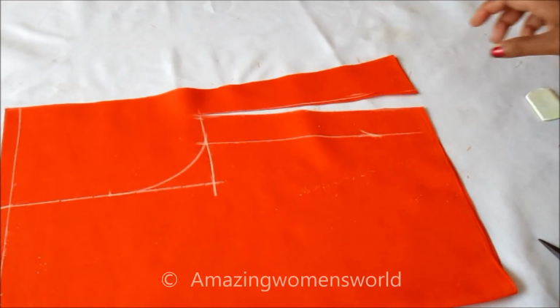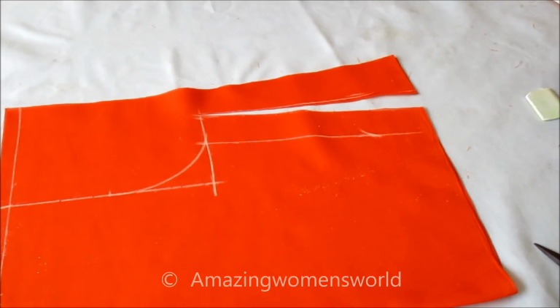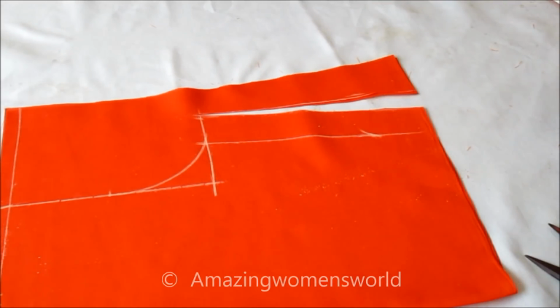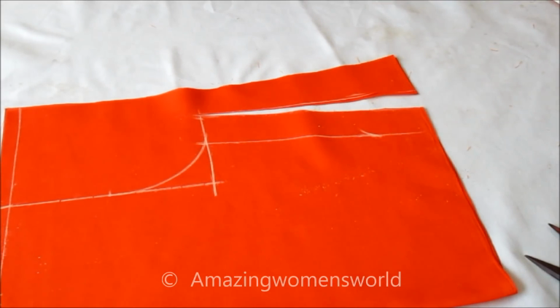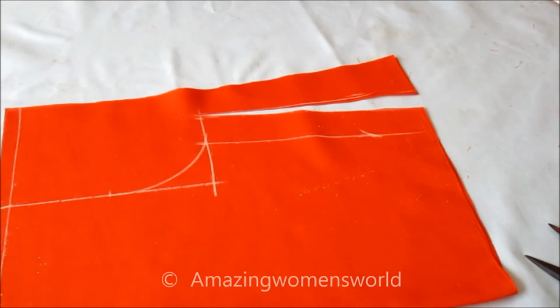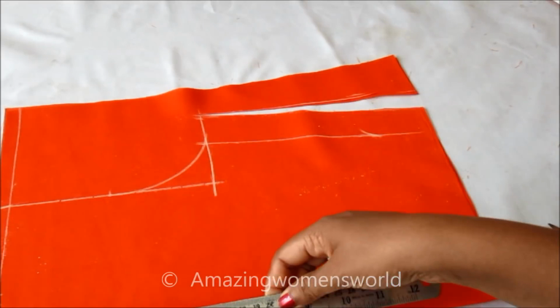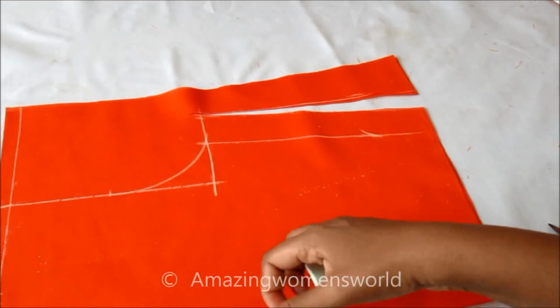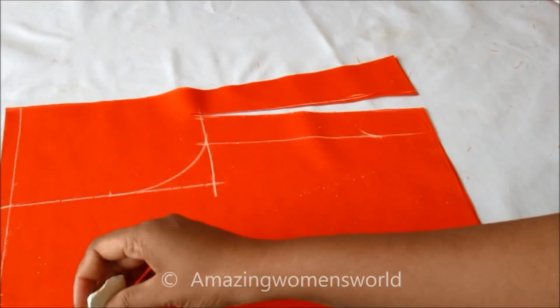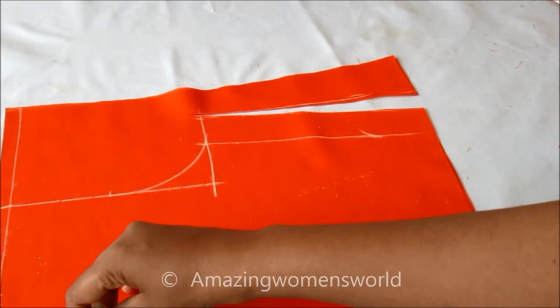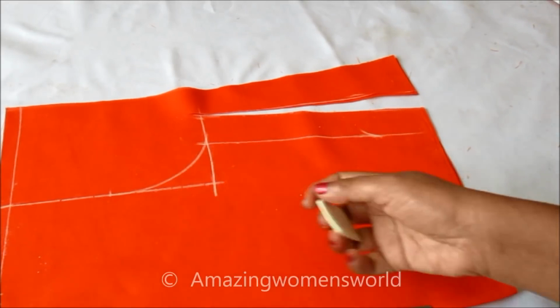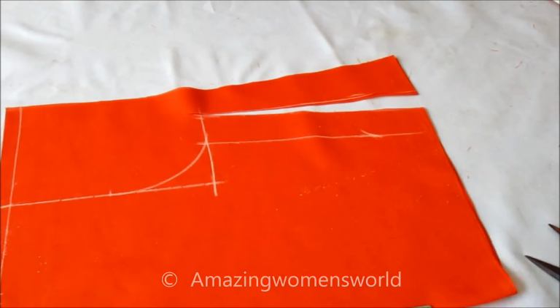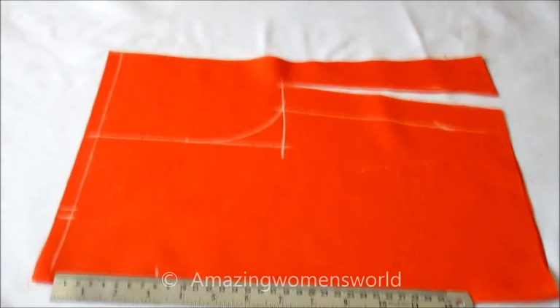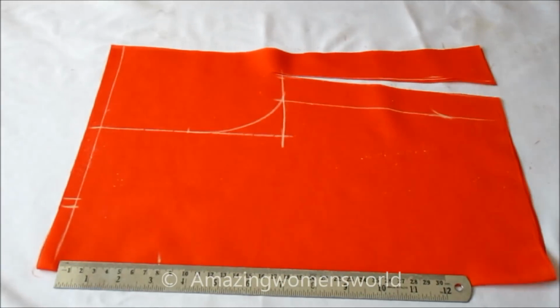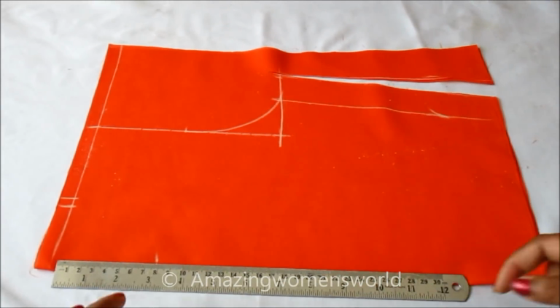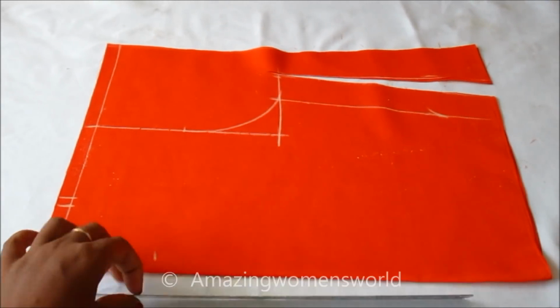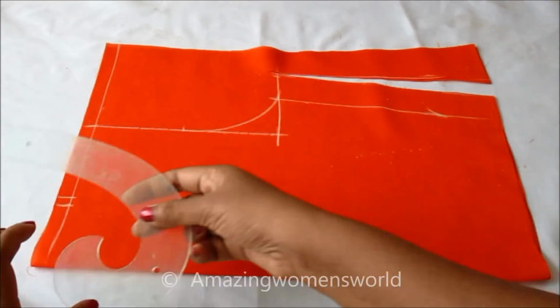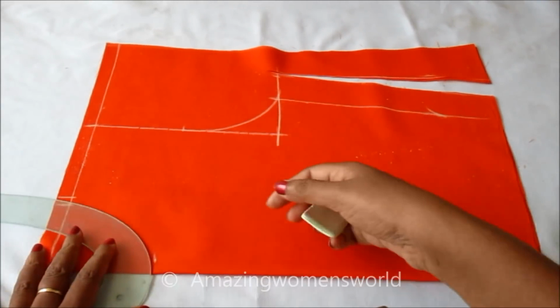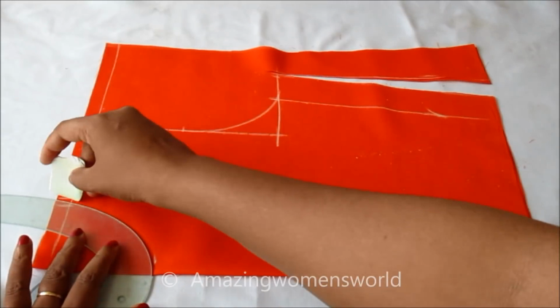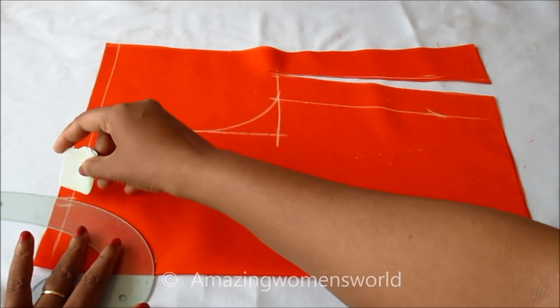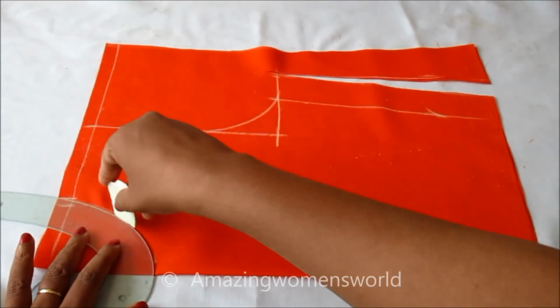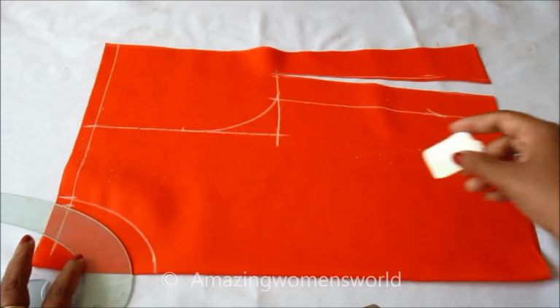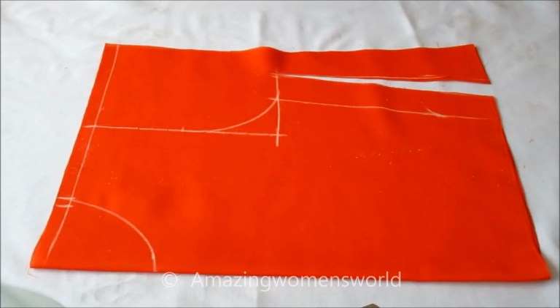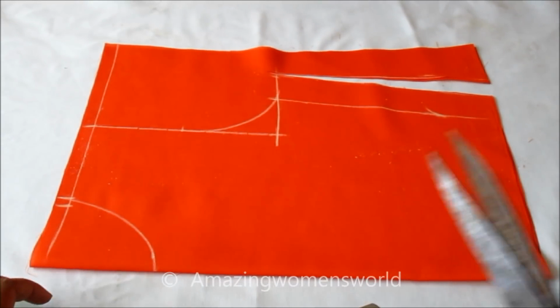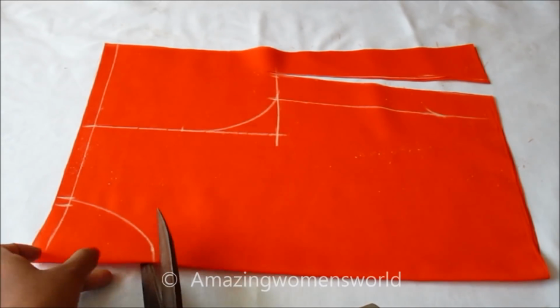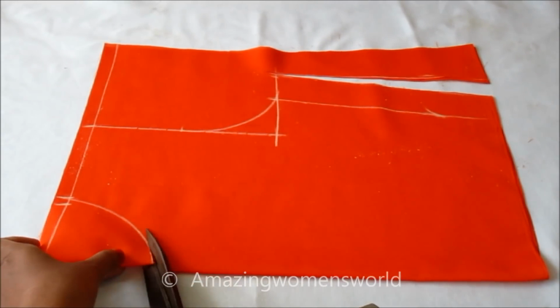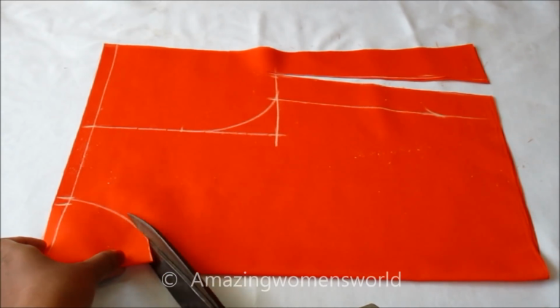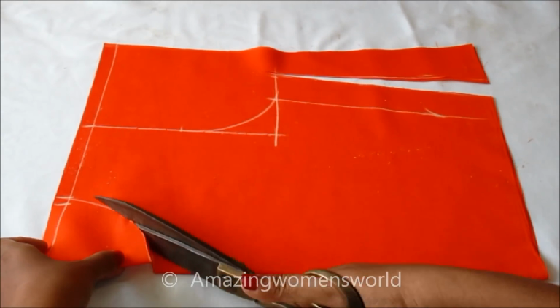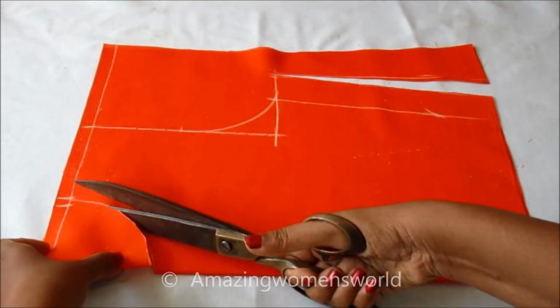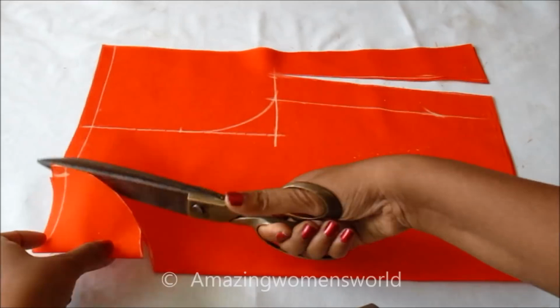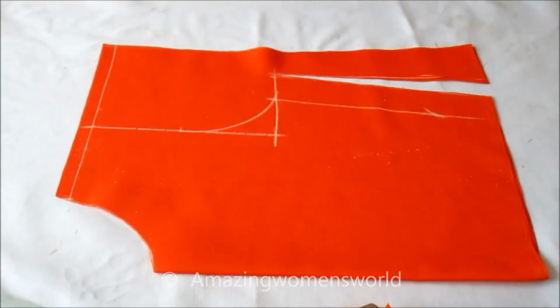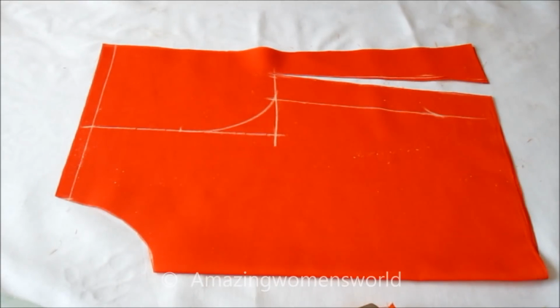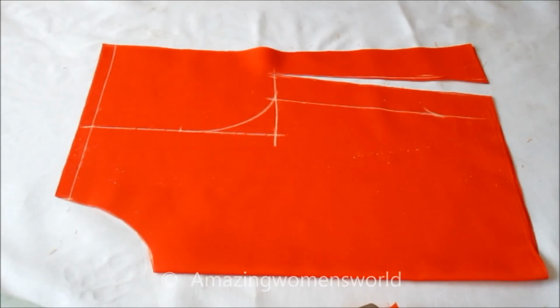The neck depth would be three inches with a U-shaped neckline I'll be marking. Now I'll cut on these marked lines.